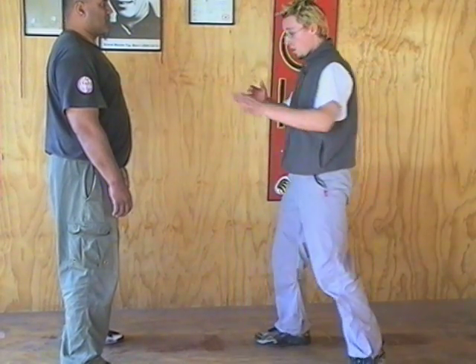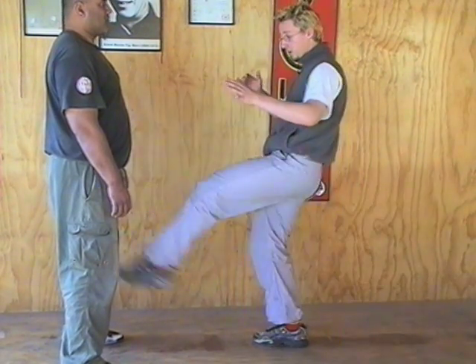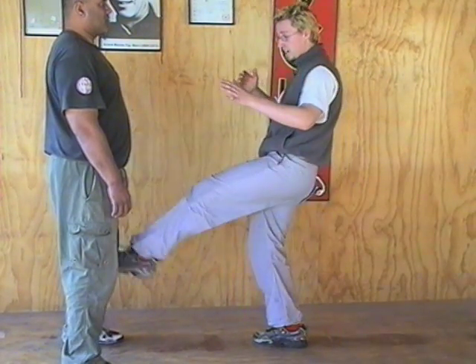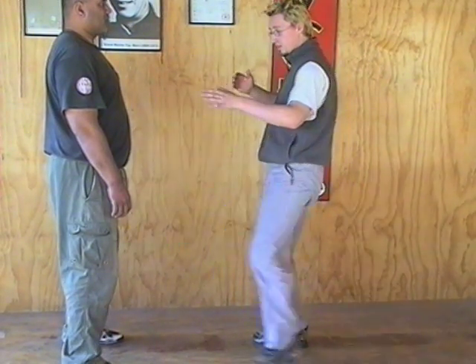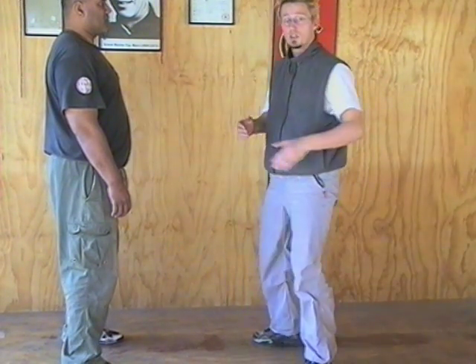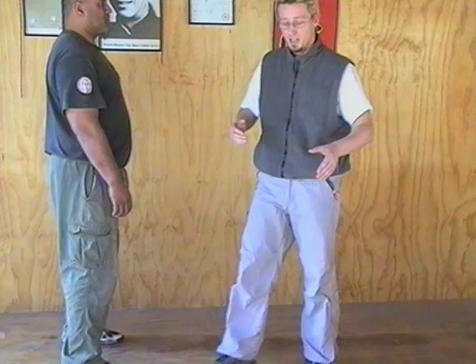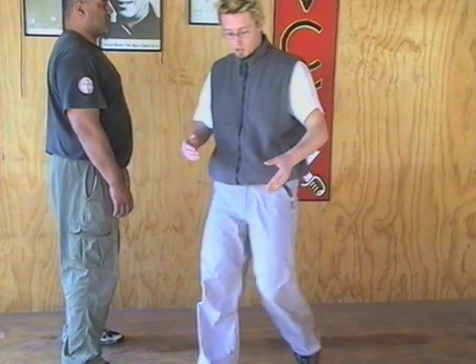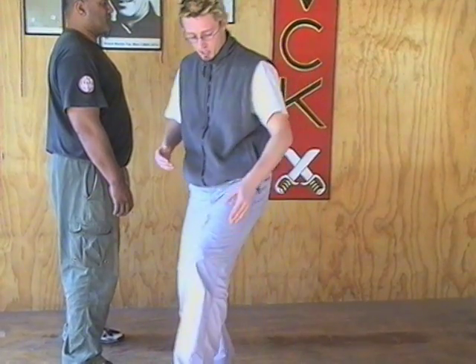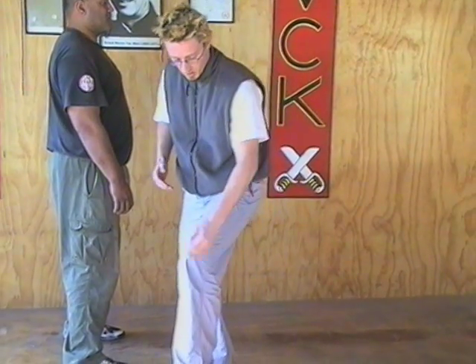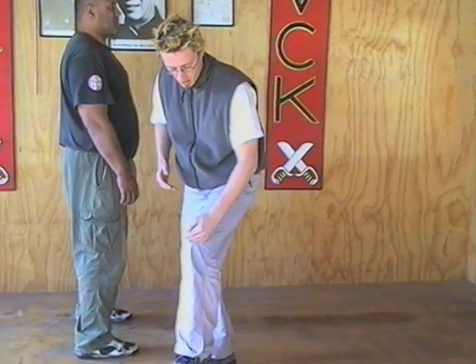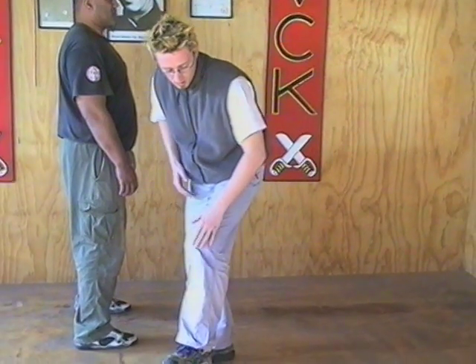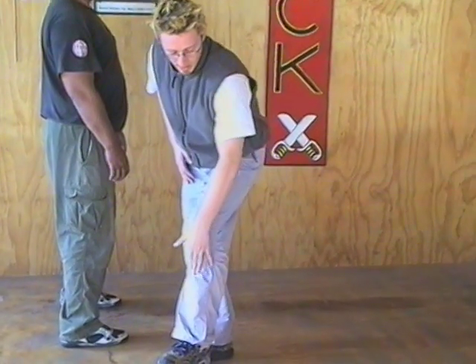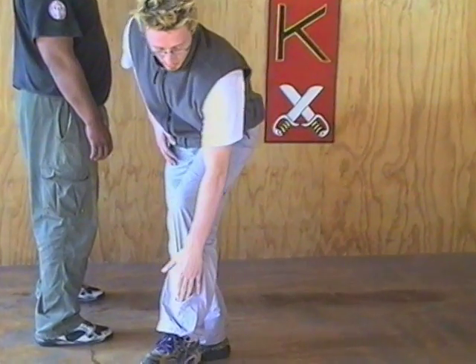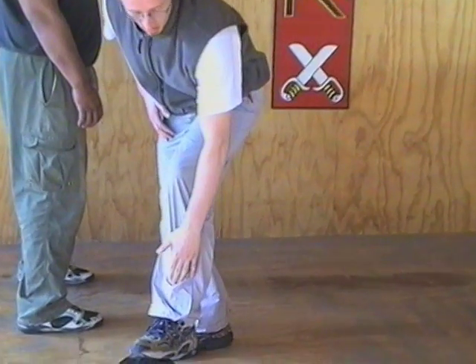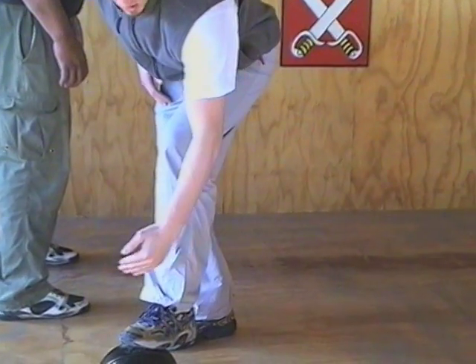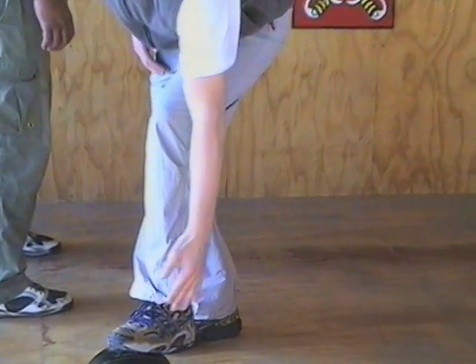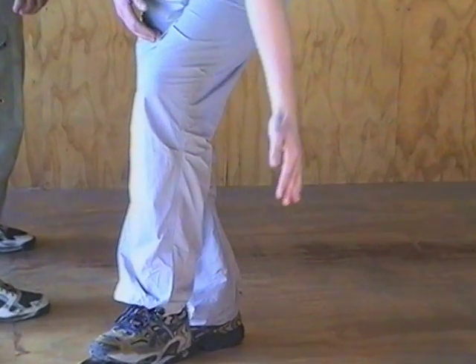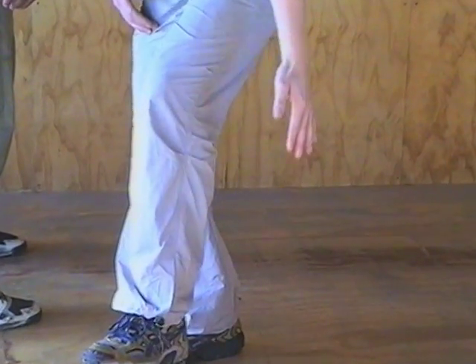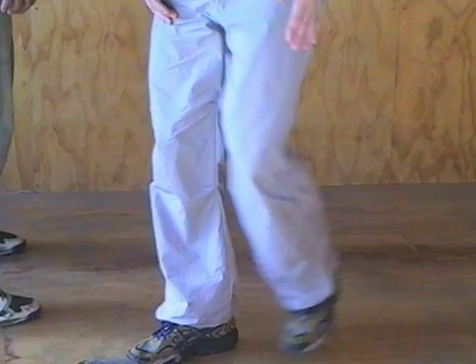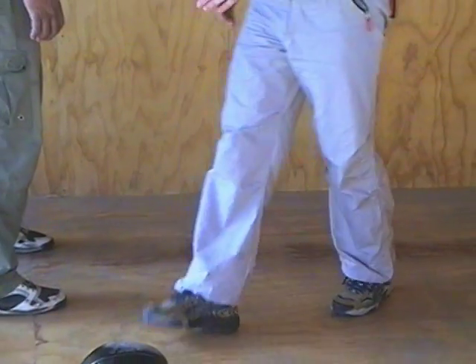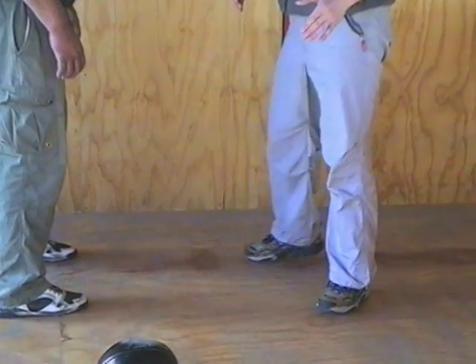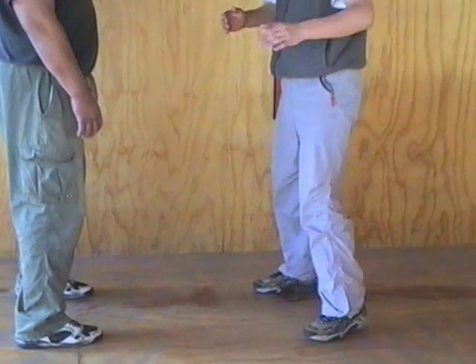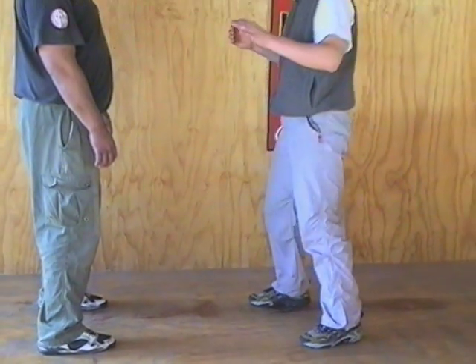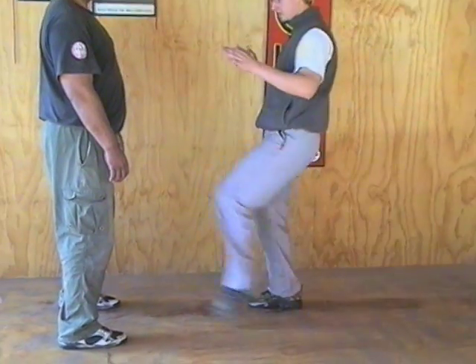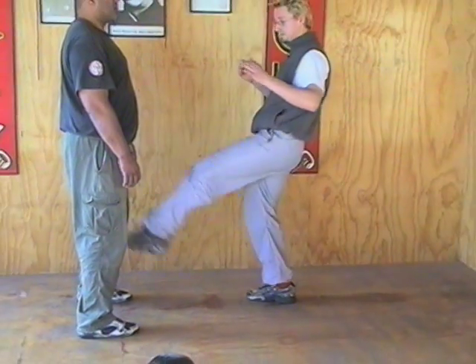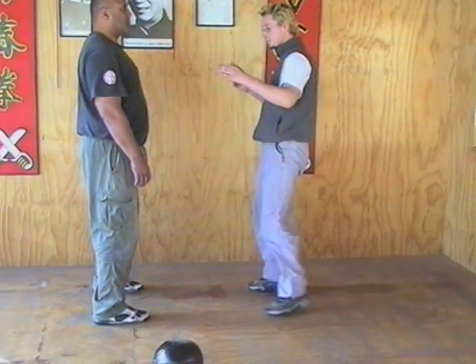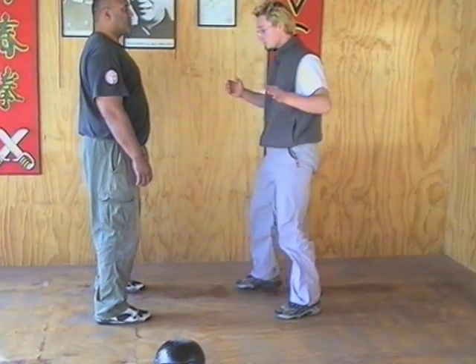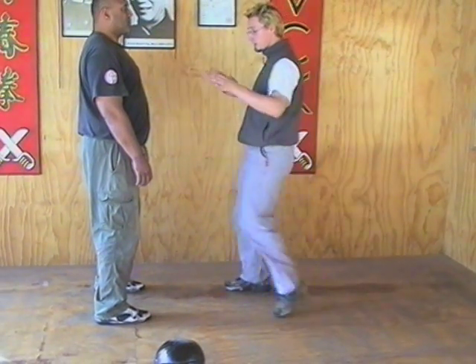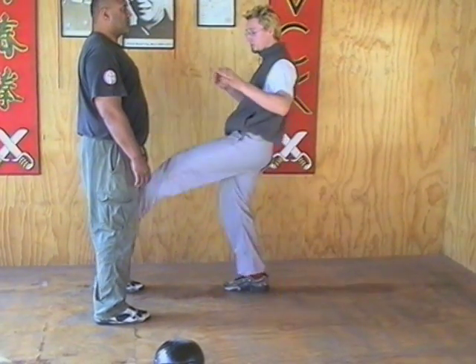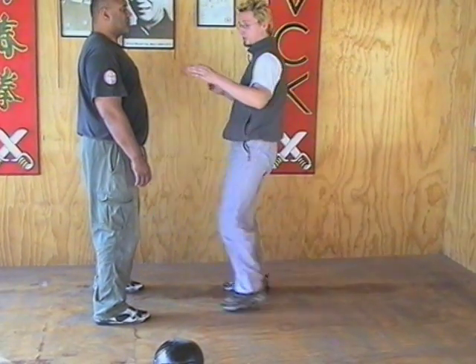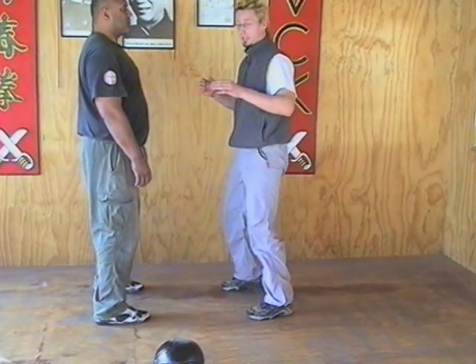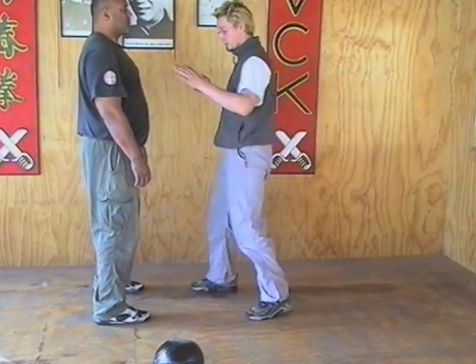When applying the snap kick, you're looking at making contact with the knee, leading edge of the shin, or top half of the foot — depending on how far away or how close your attacker is.